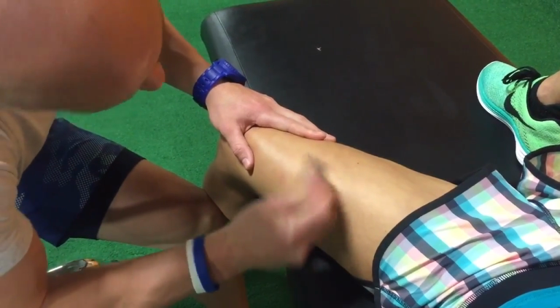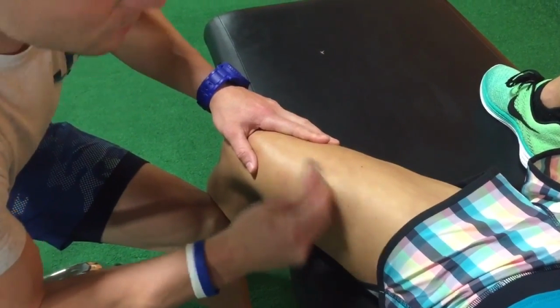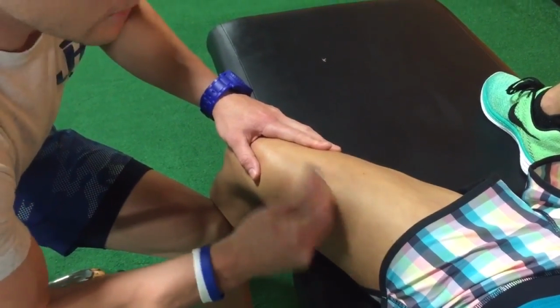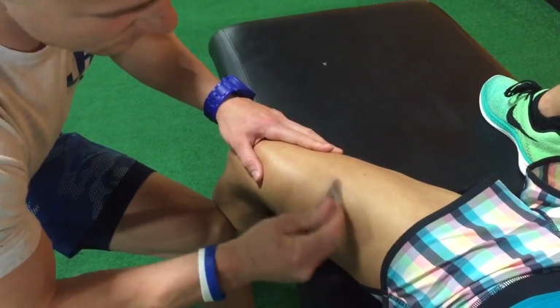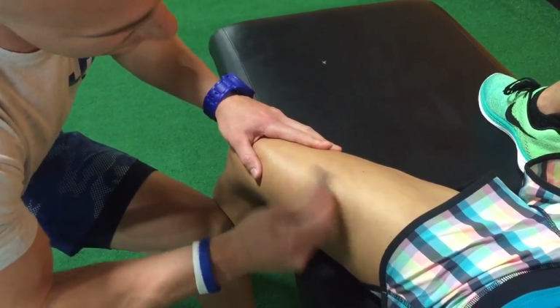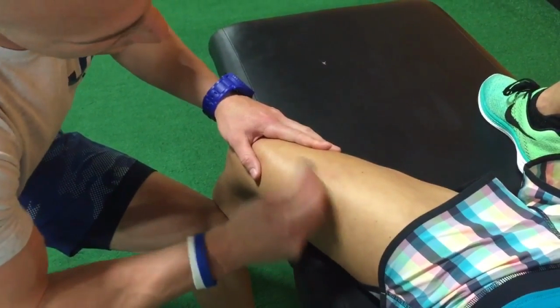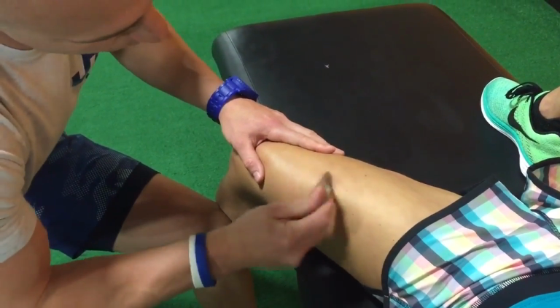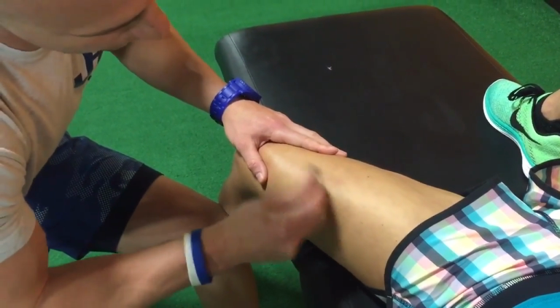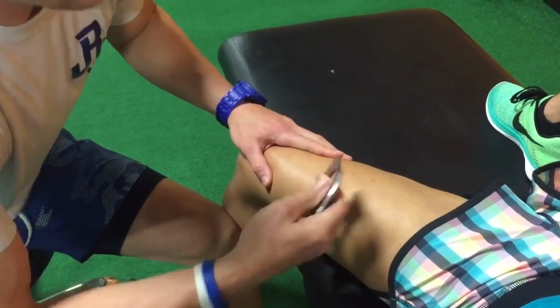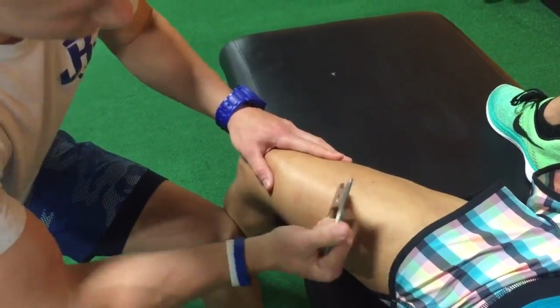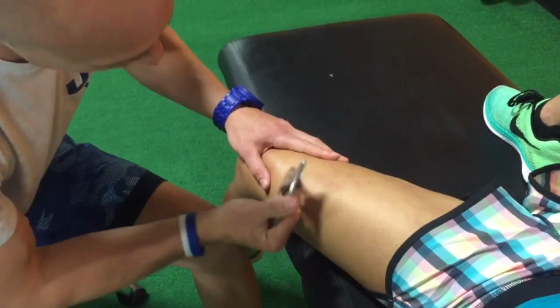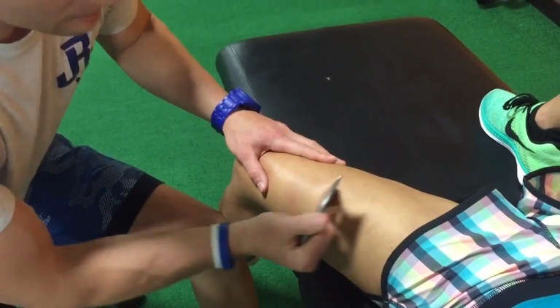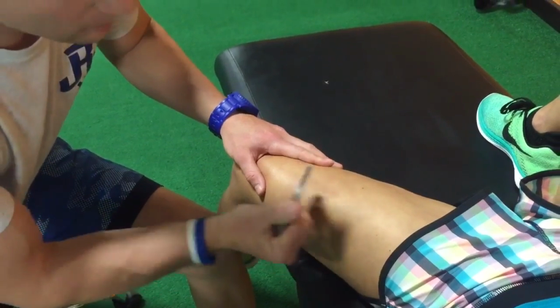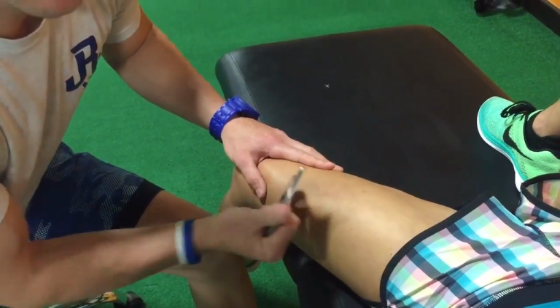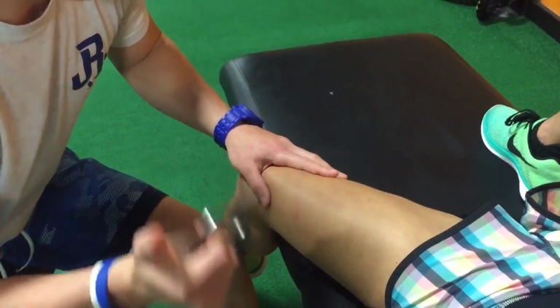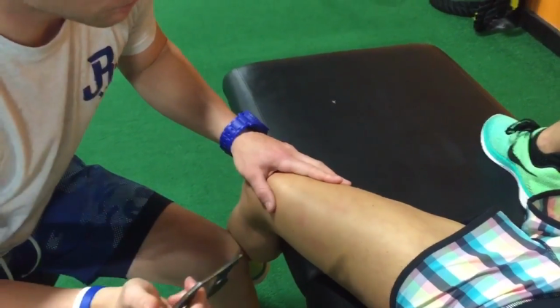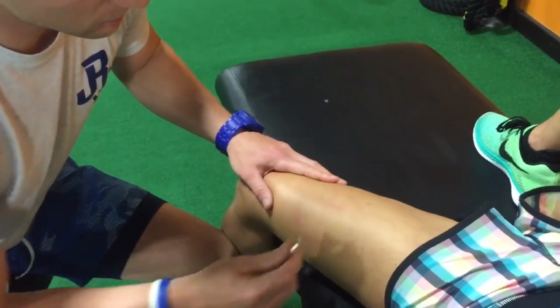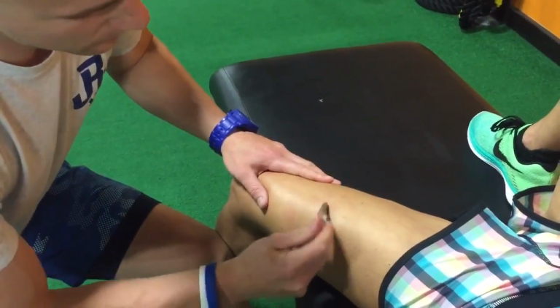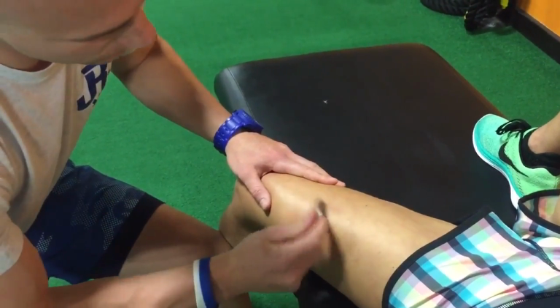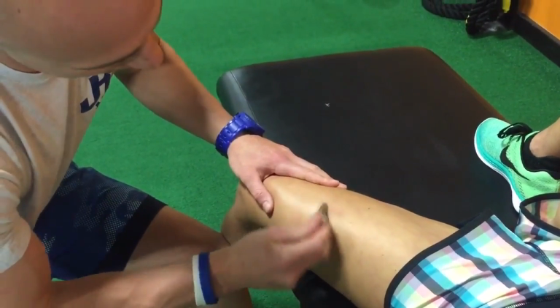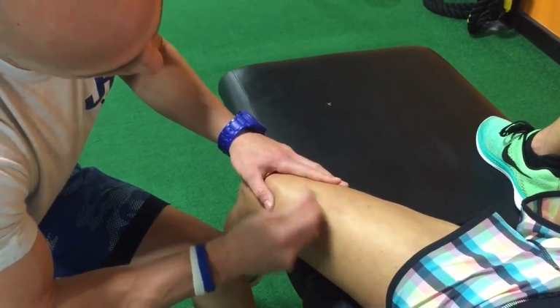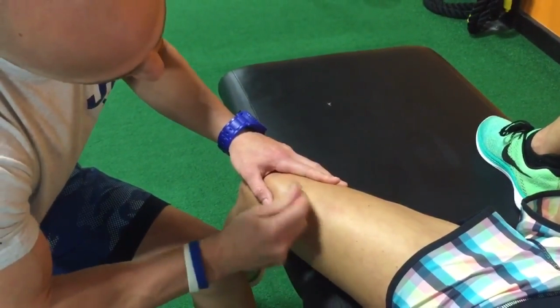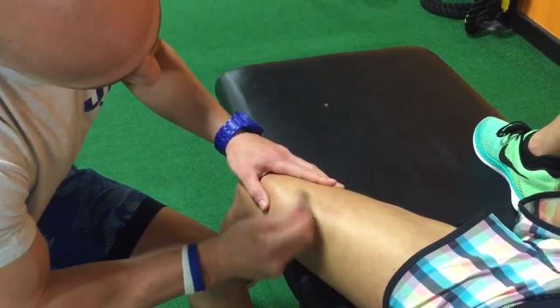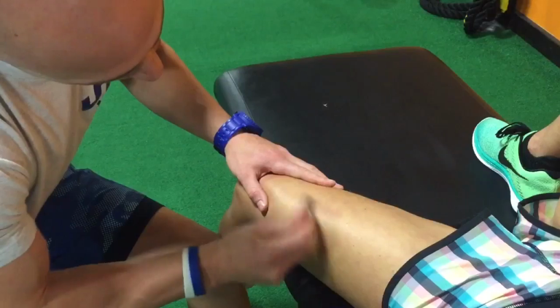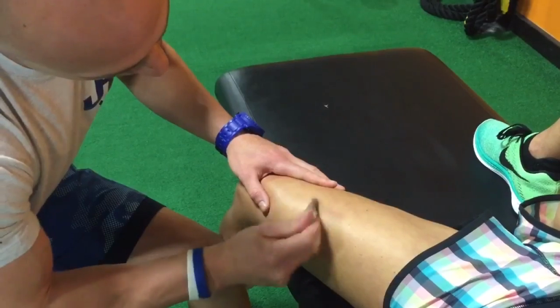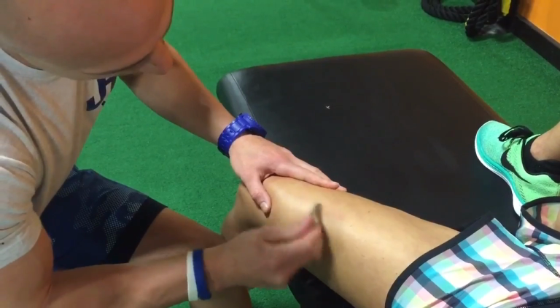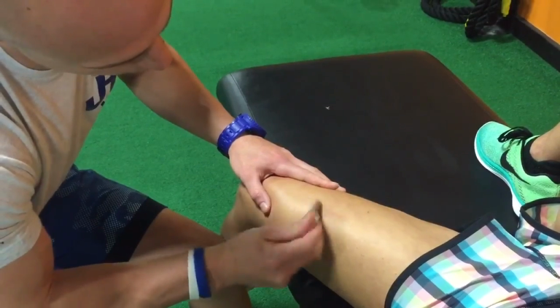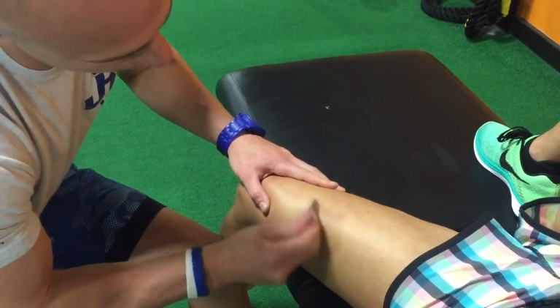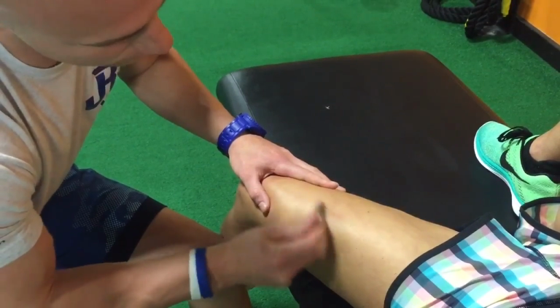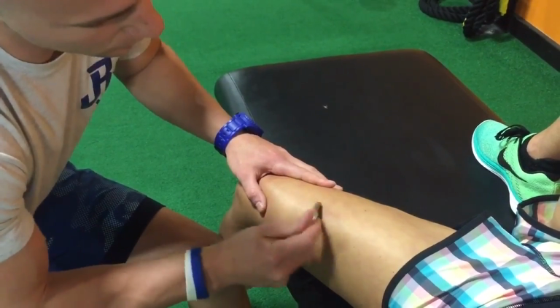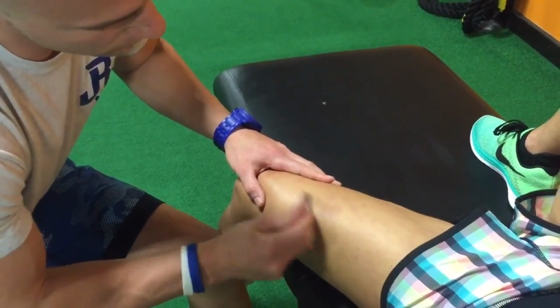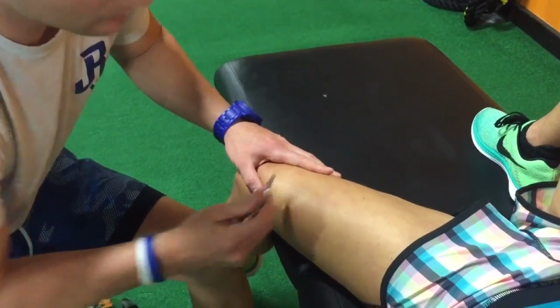This shouldn't feel like much of anything. If you have a practitioner that is scraping into you hard, go see a new practitioner. This should be light and quick, and it should really release some neurological tension very quickly if used correctly.